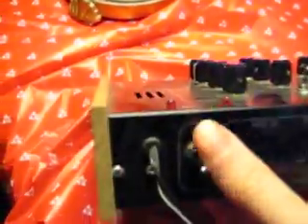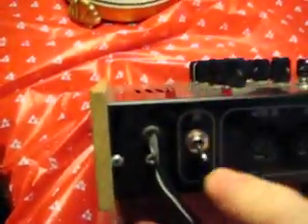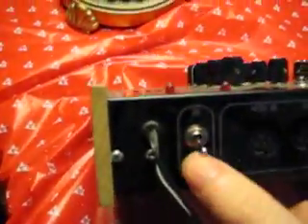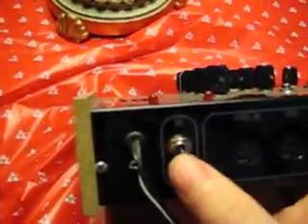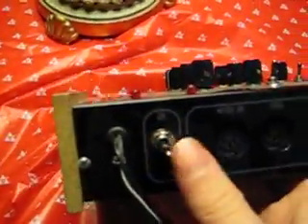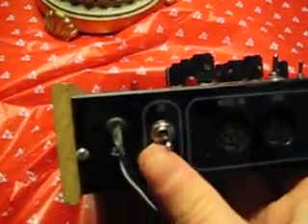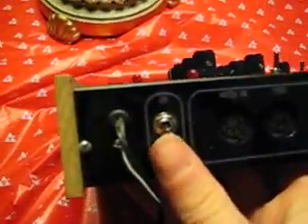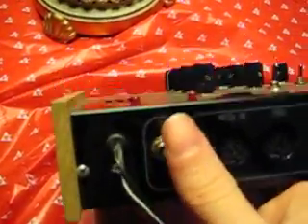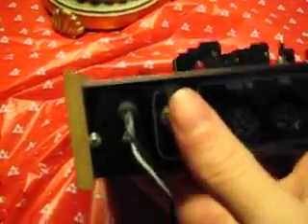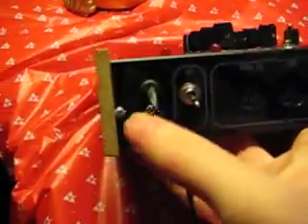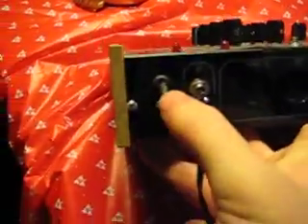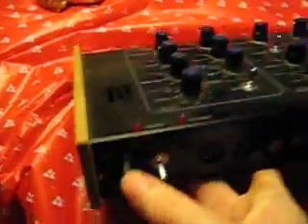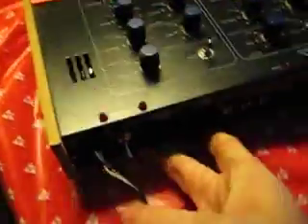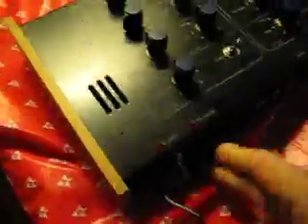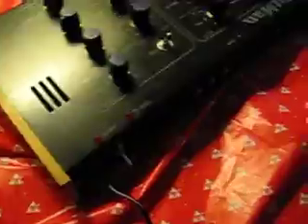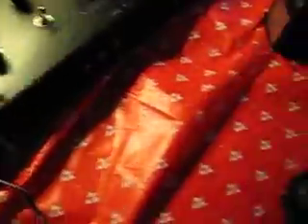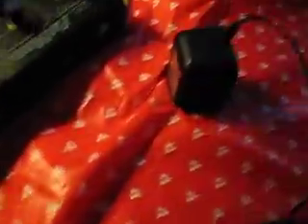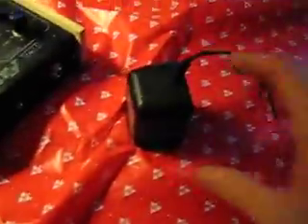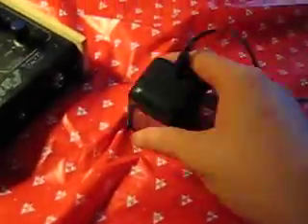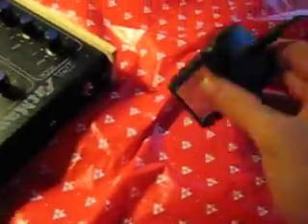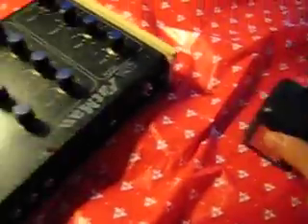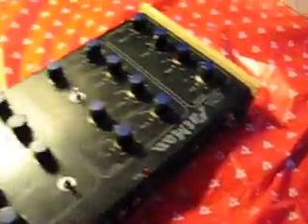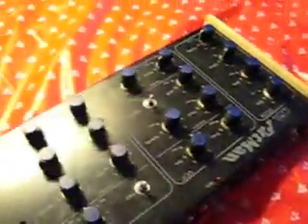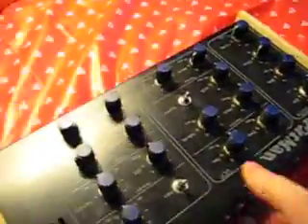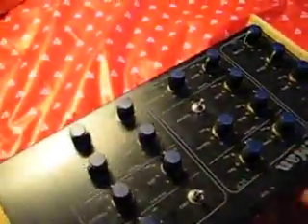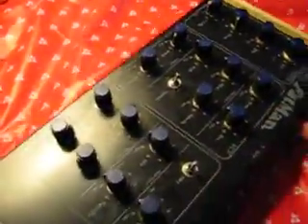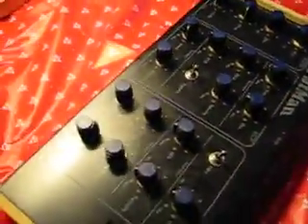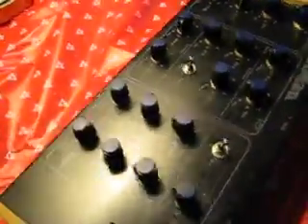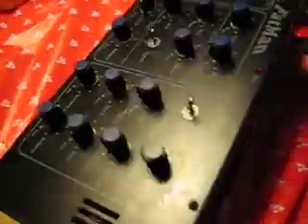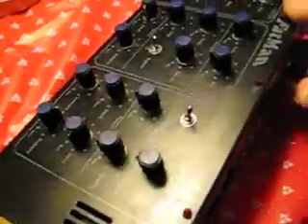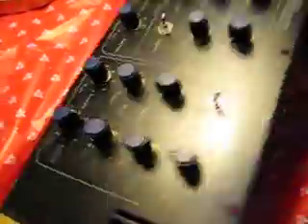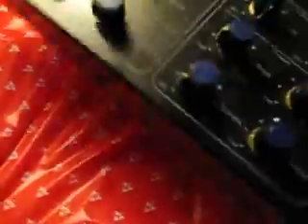The on-off switch is just a toggle switch, and the power supply is hardwired to the actual synth itself, which is kind of a pain in the ass, but oh well.